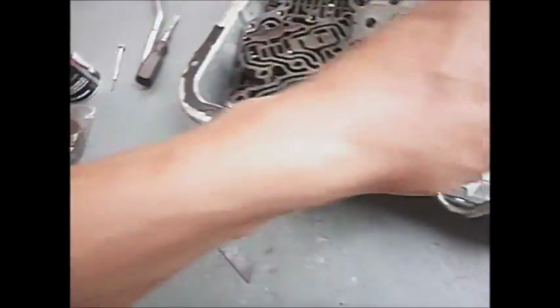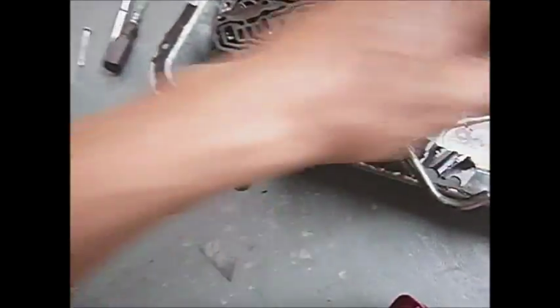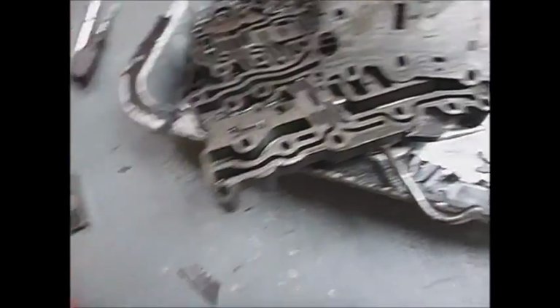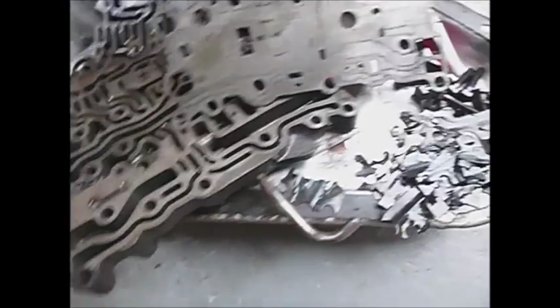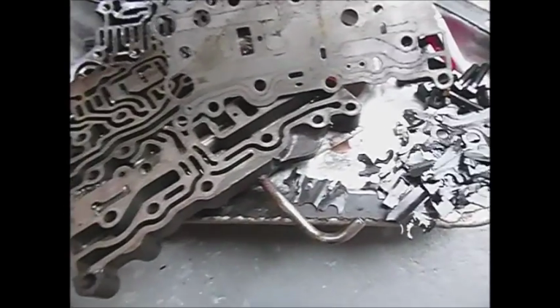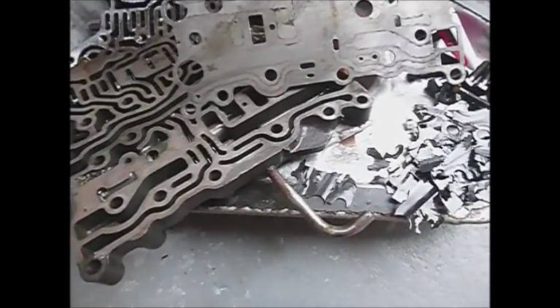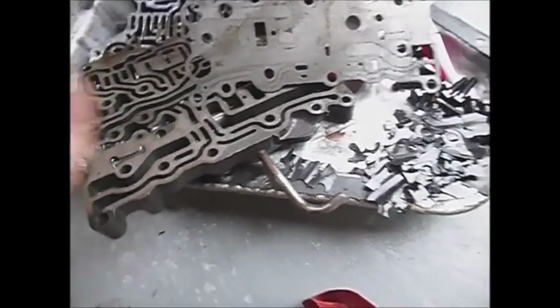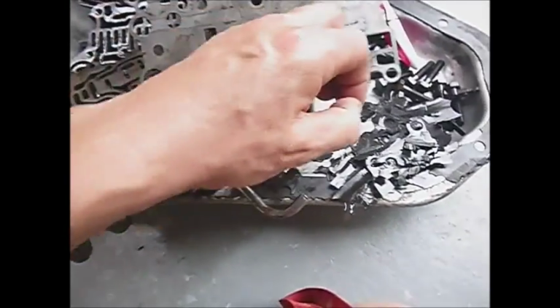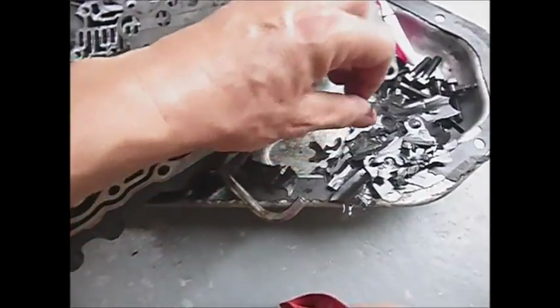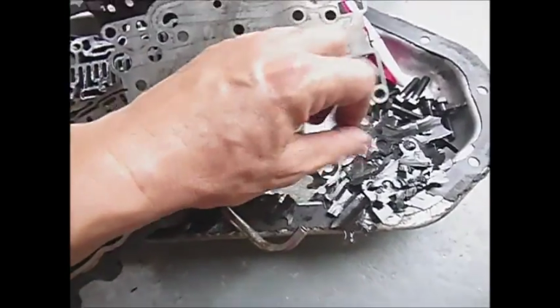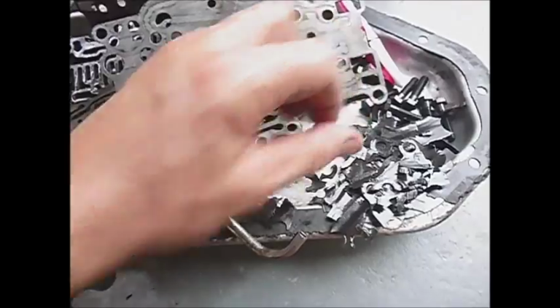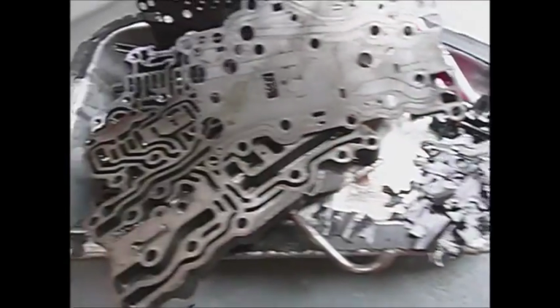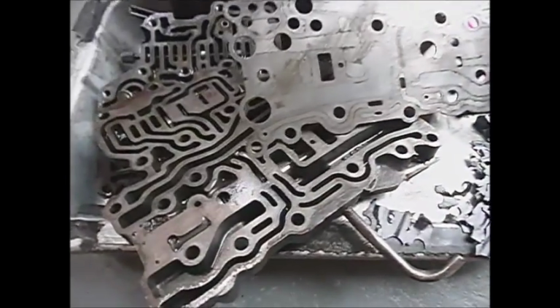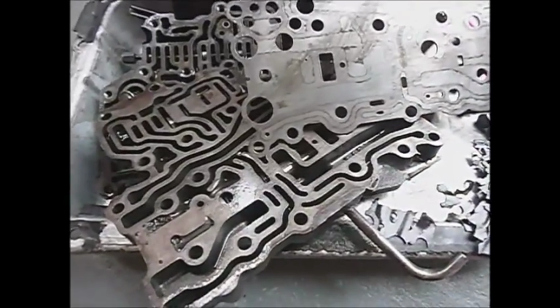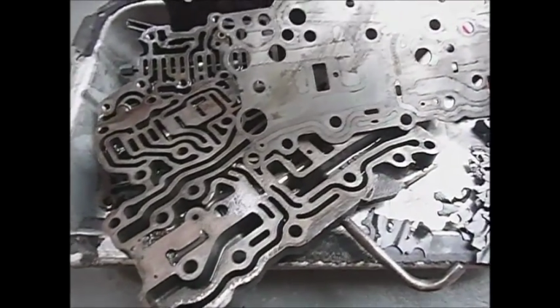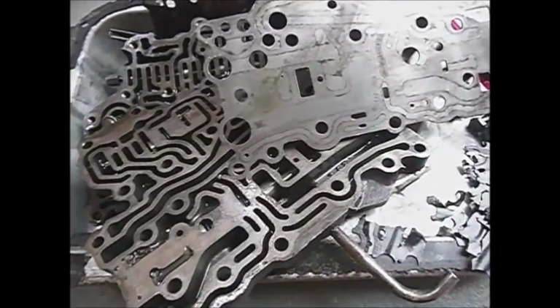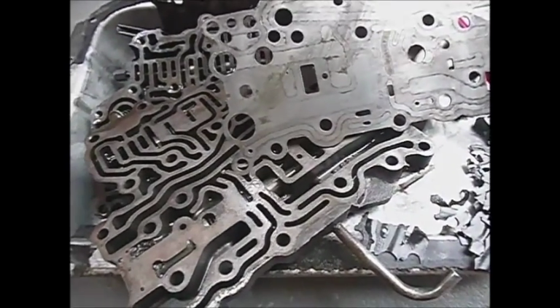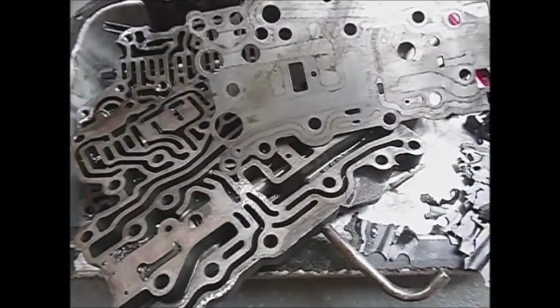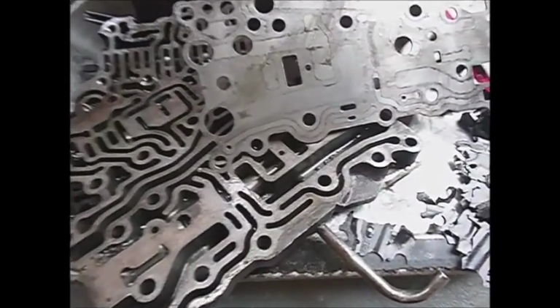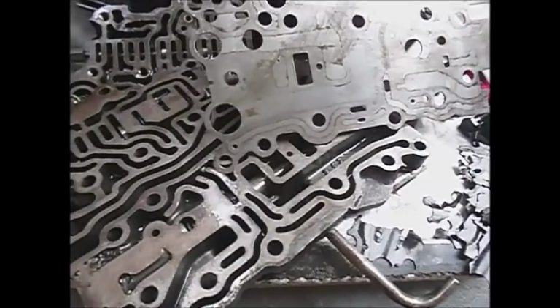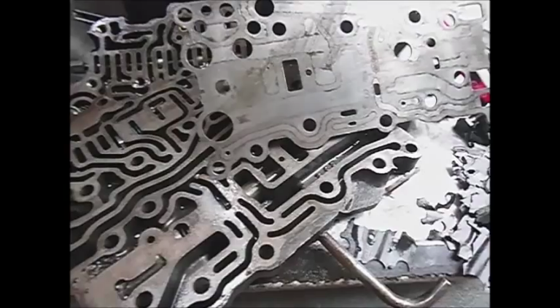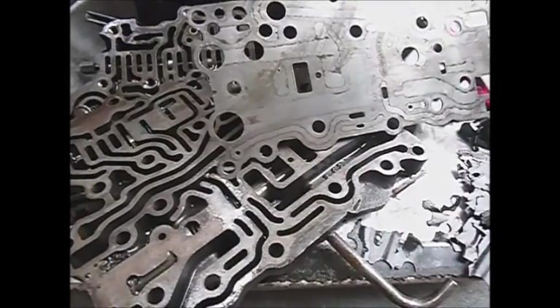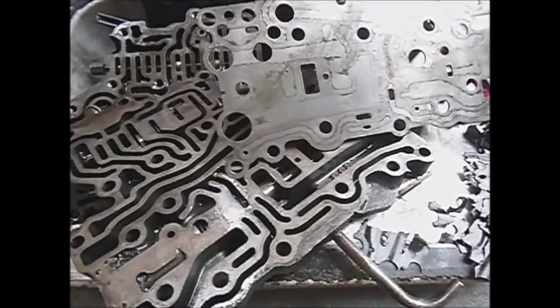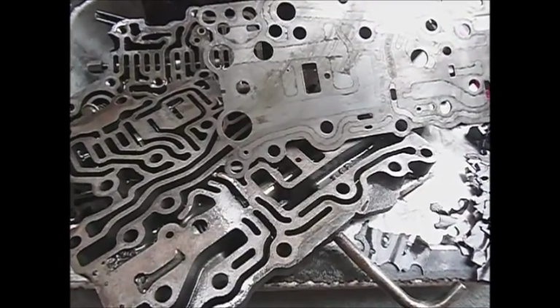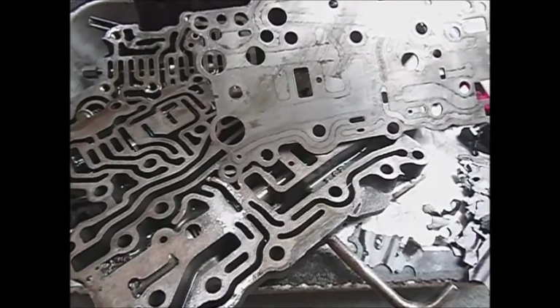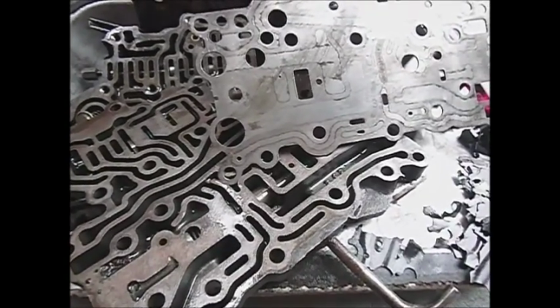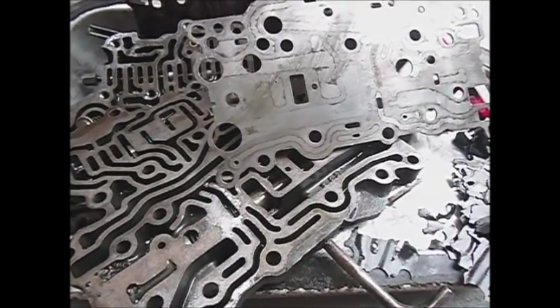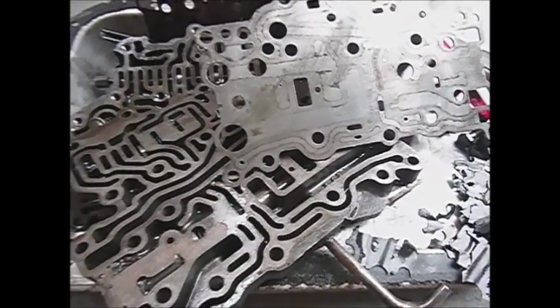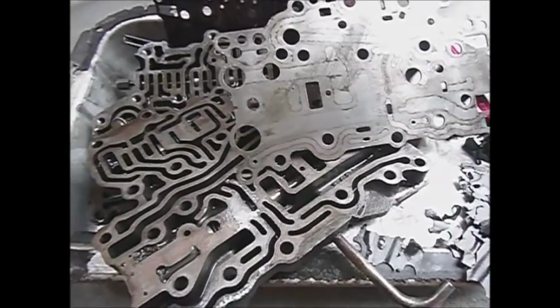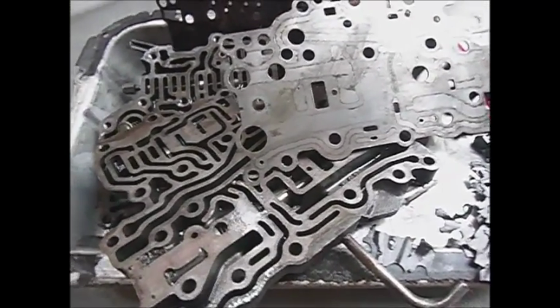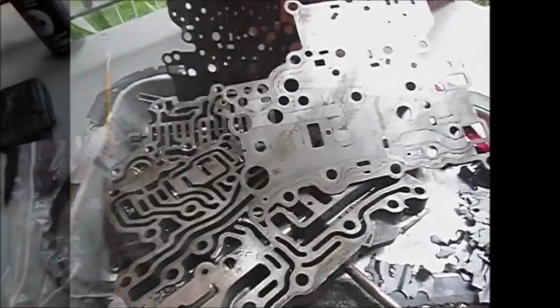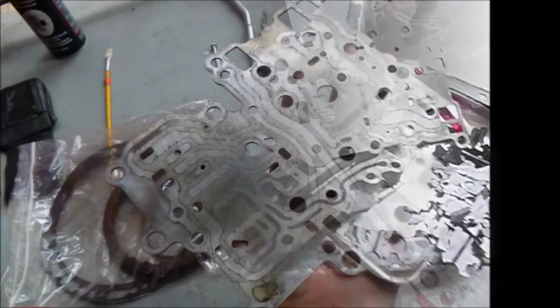Generally, hard parts in stock horsepower applications — the Powerglide stands up very well. It's only when you get into crazy high horsepower situations that input shafts and other parts have to be replaced with much improved modern parts. But on we go with the cleanup process.